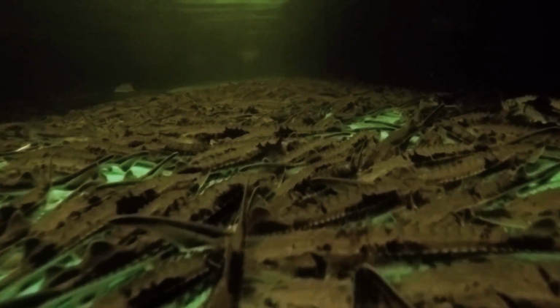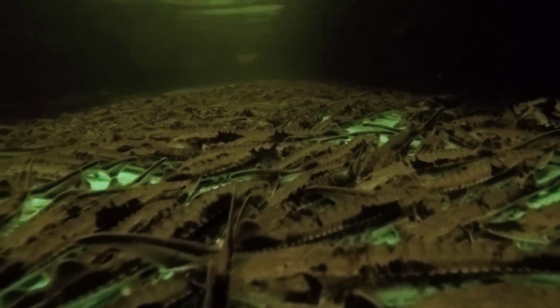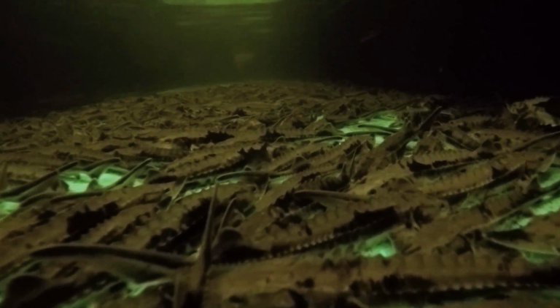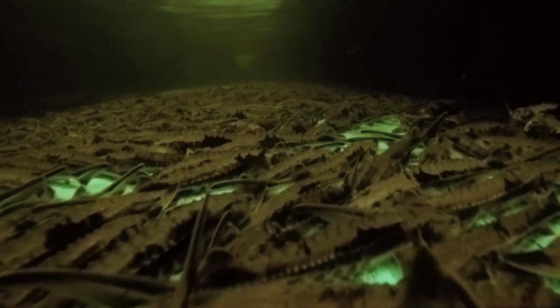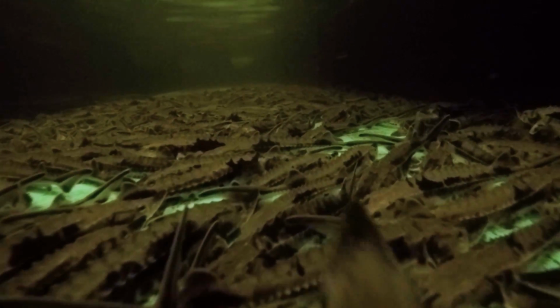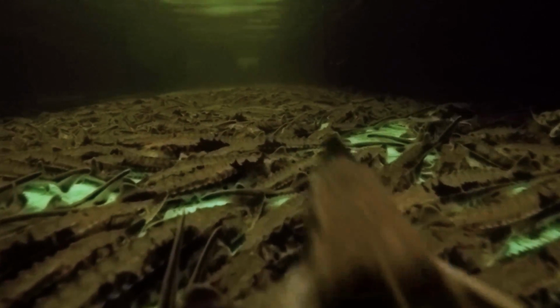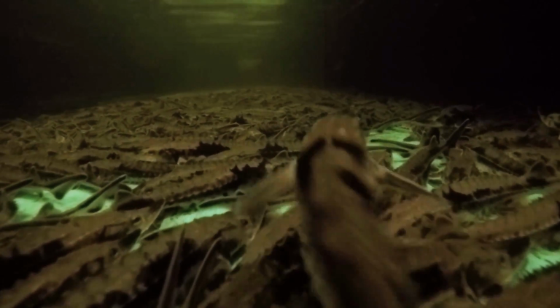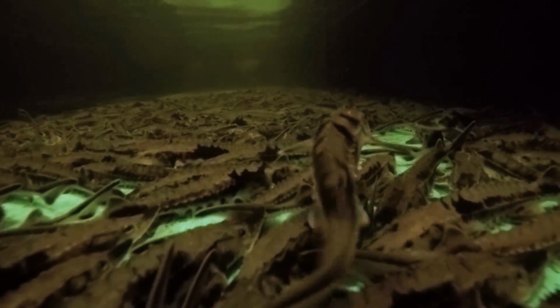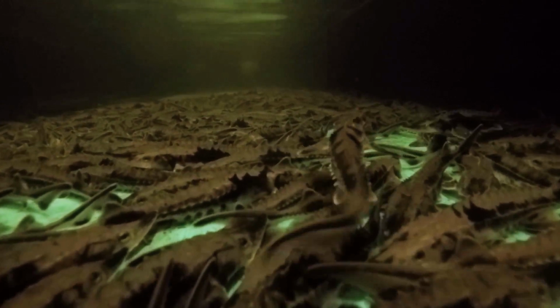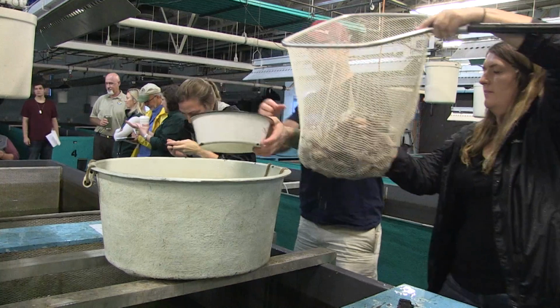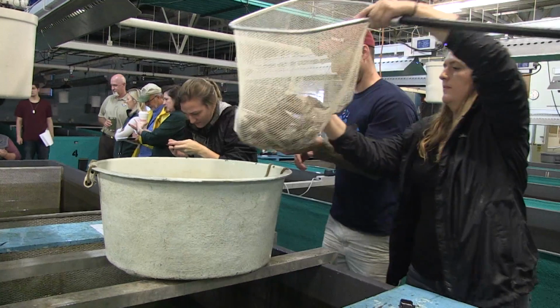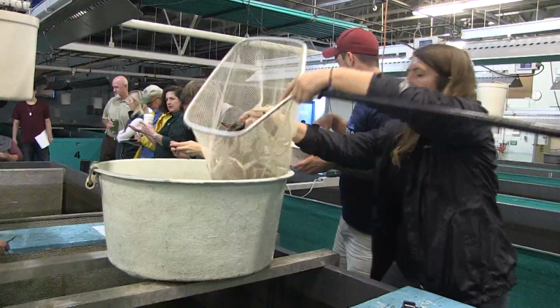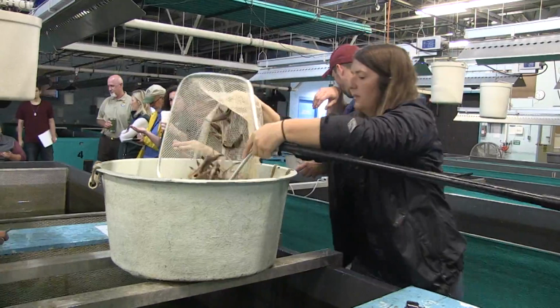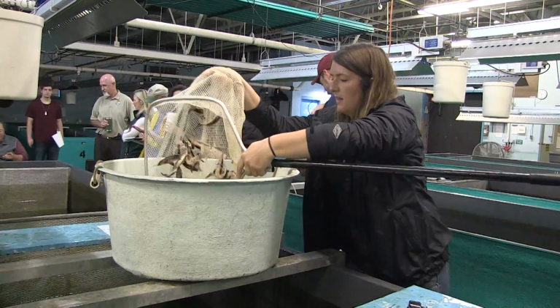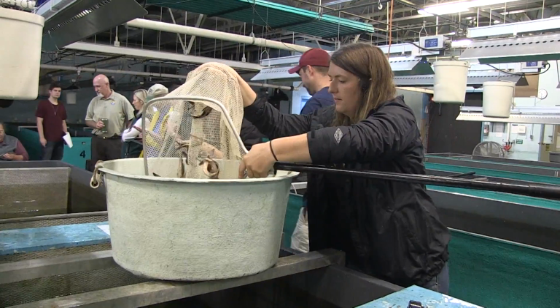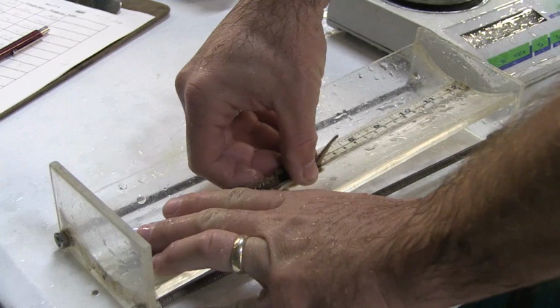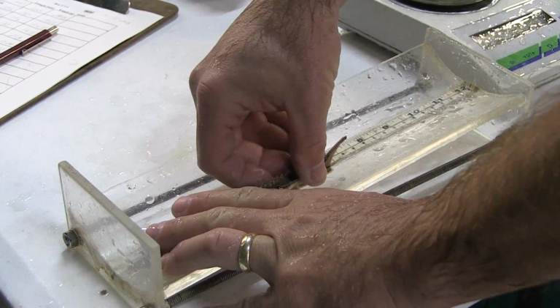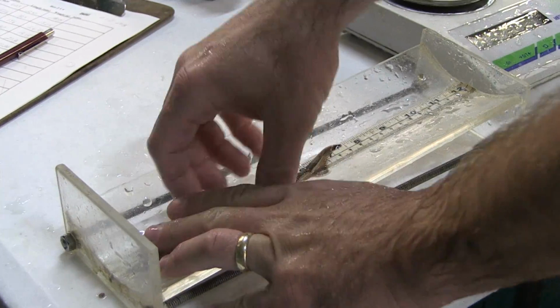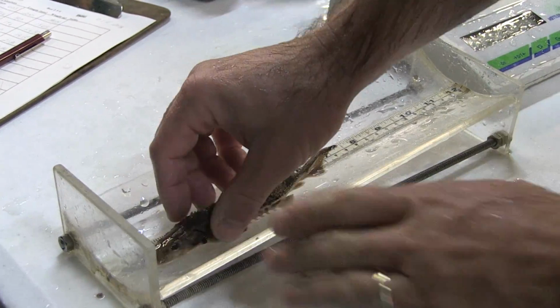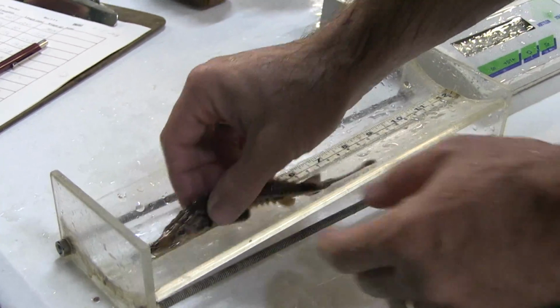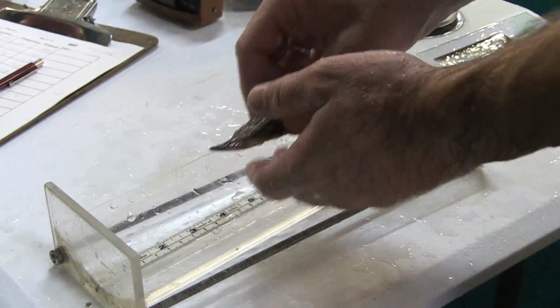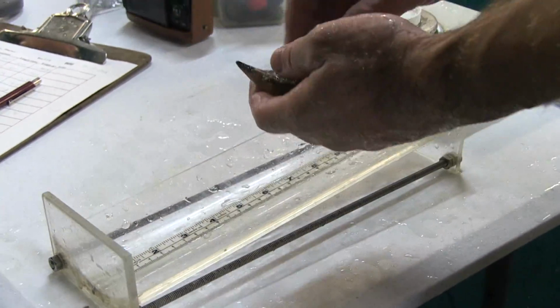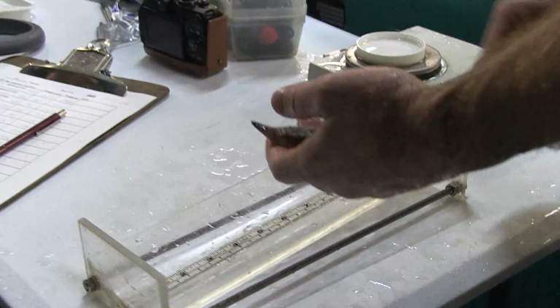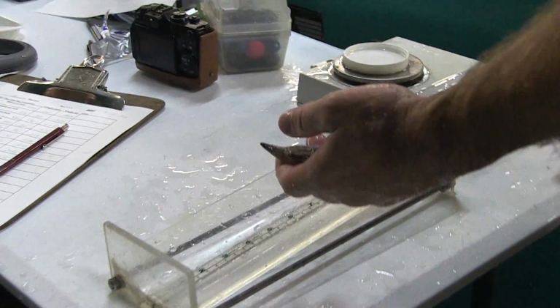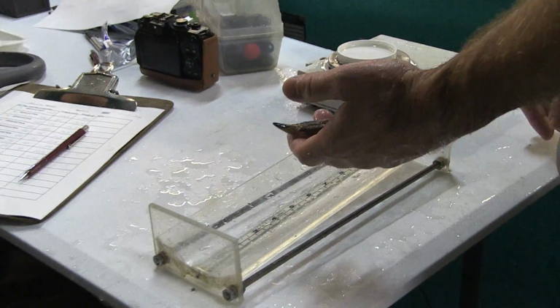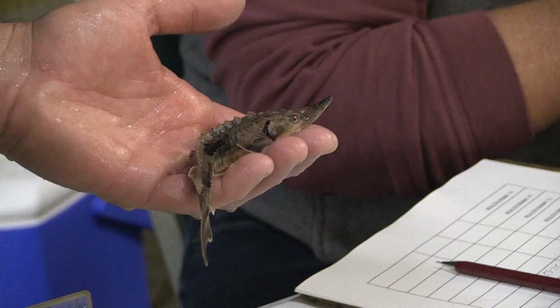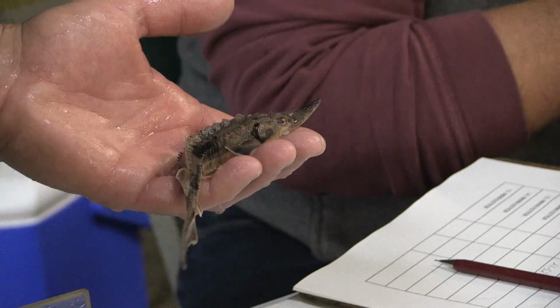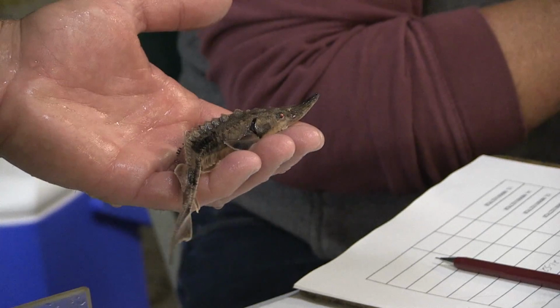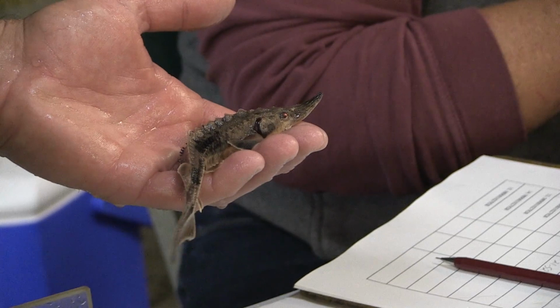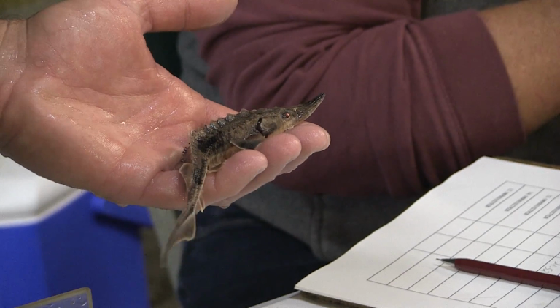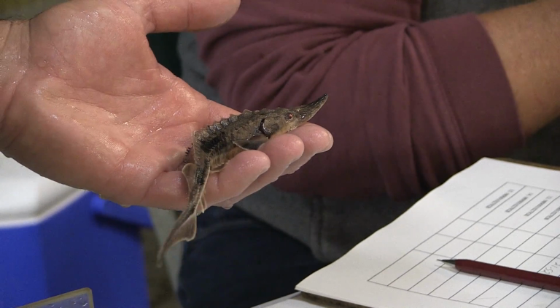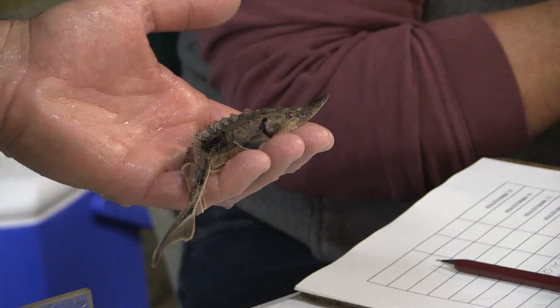Lake Sturgeon is New York's largest freshwater fish, and unfortunately, it is a threatened species in our state. Back in the late 1800s, overfishing, dams, and pollution nearly wiped out Lake Sturgeon in New York.